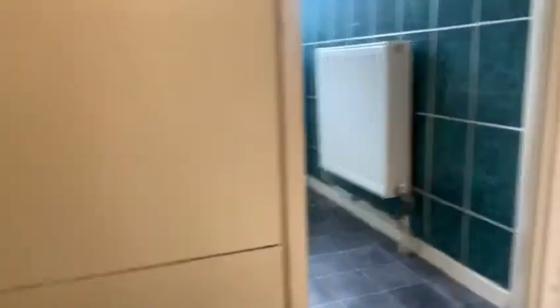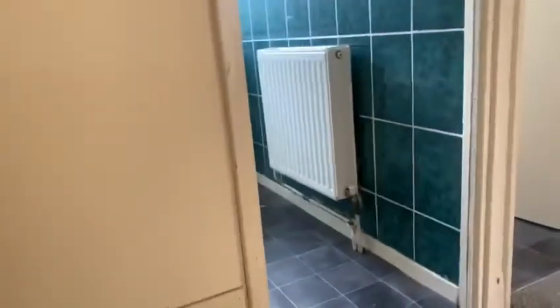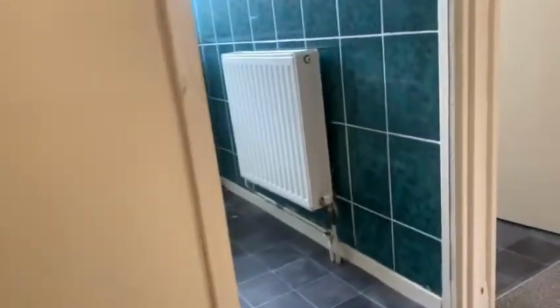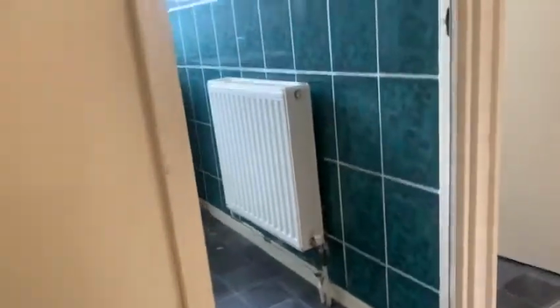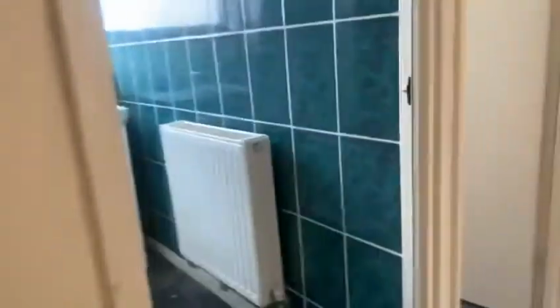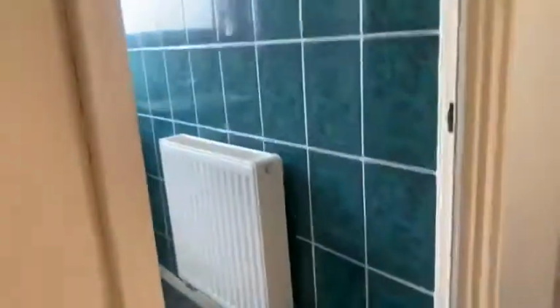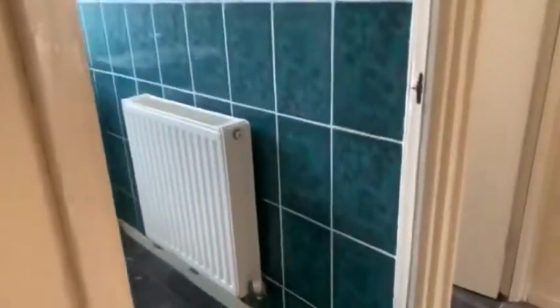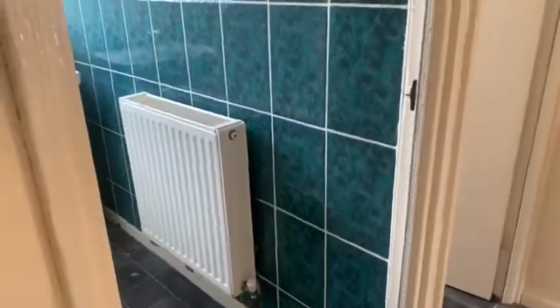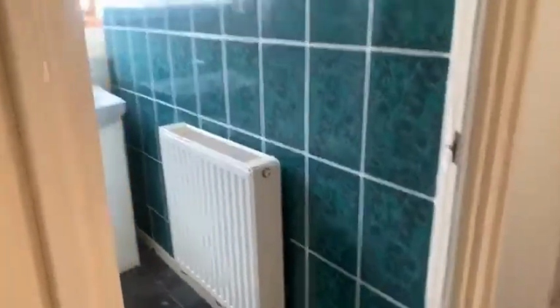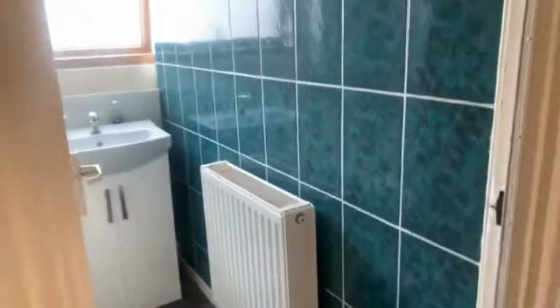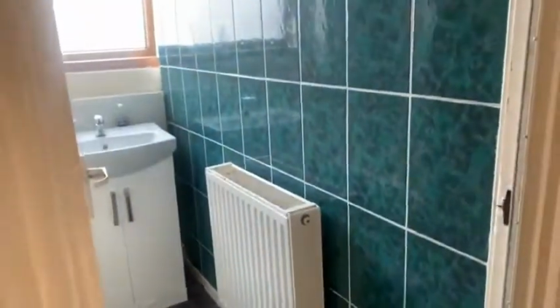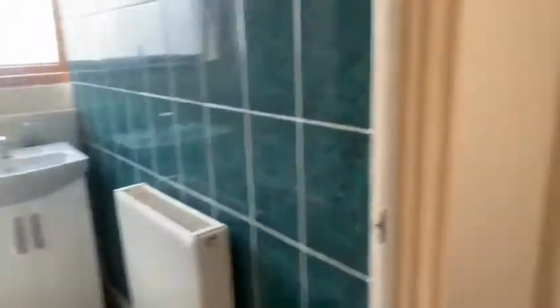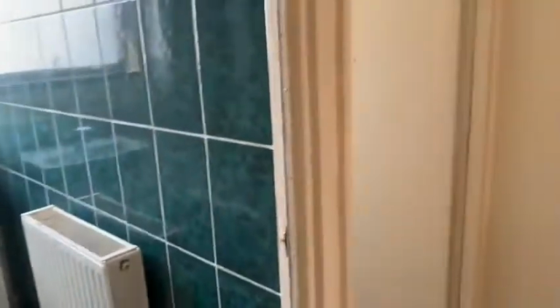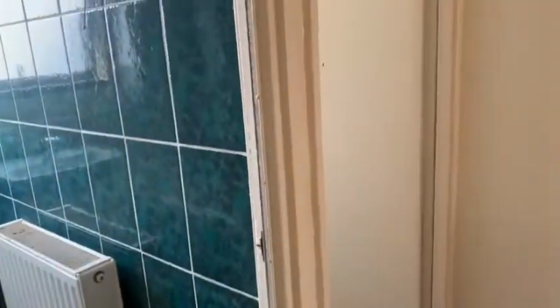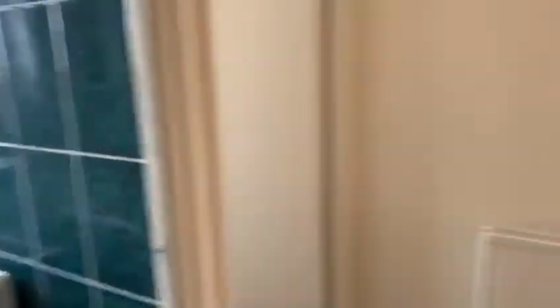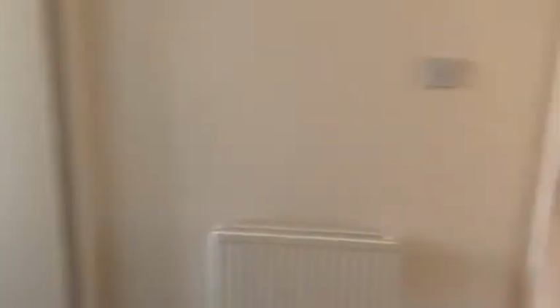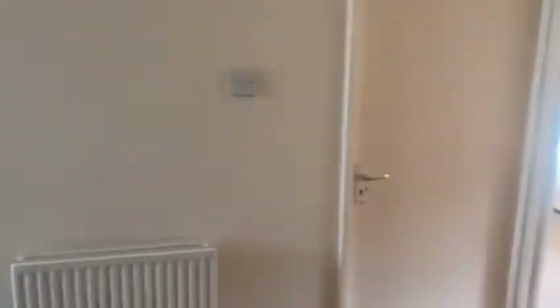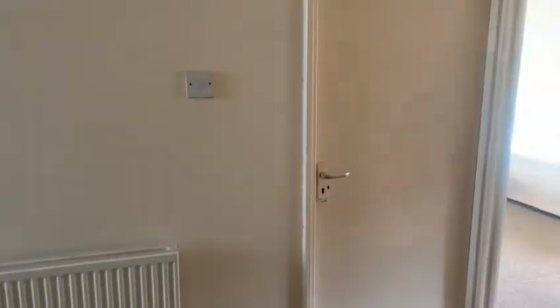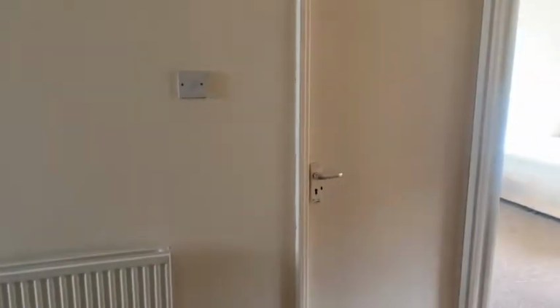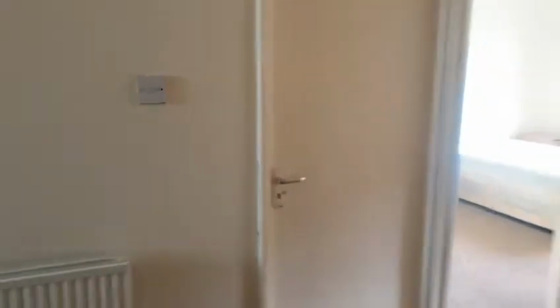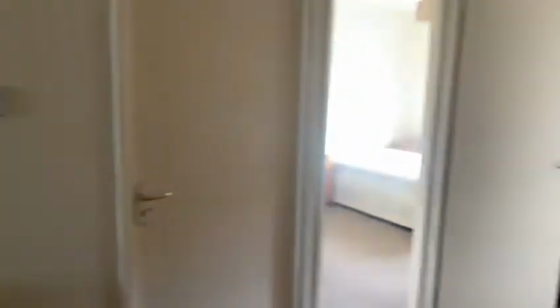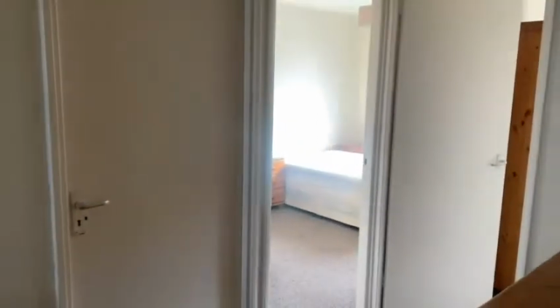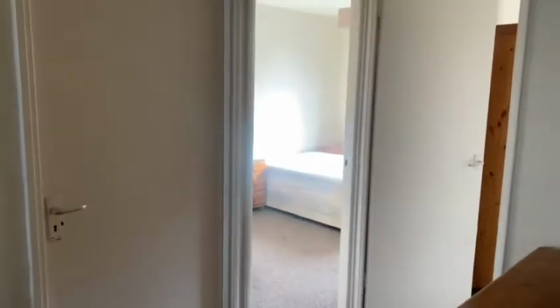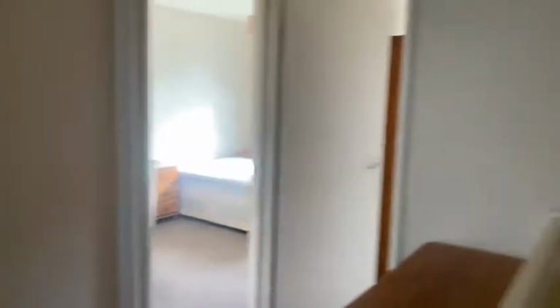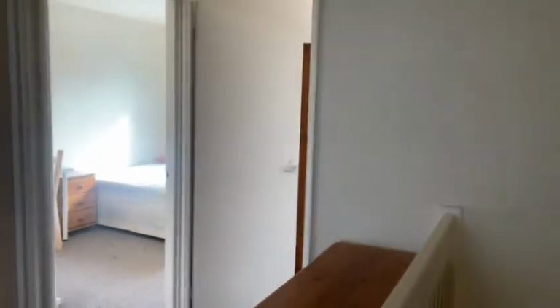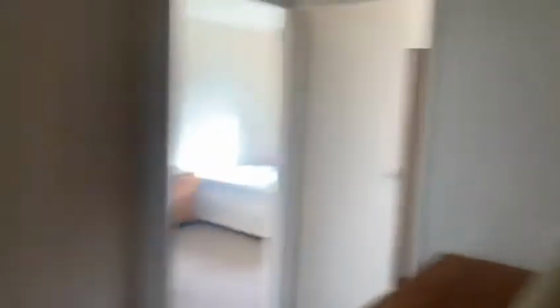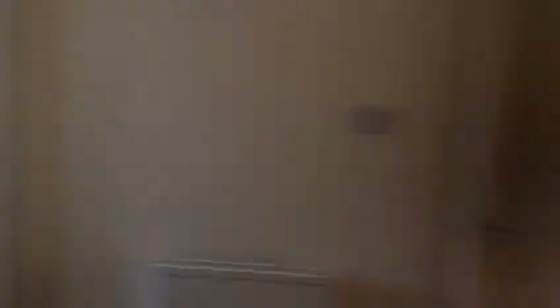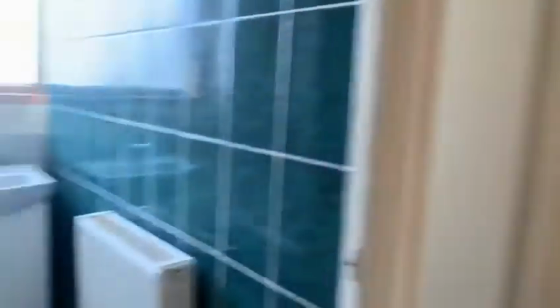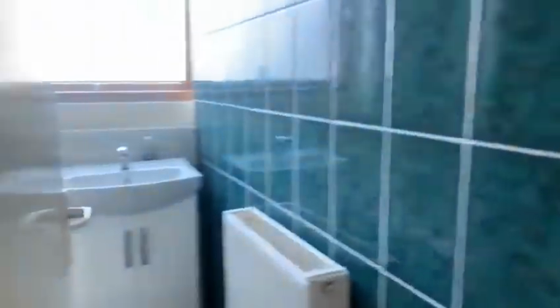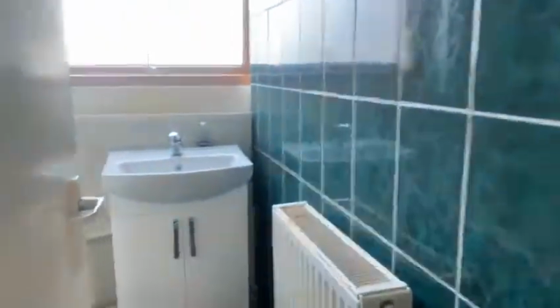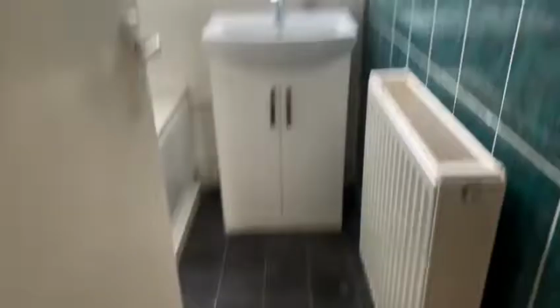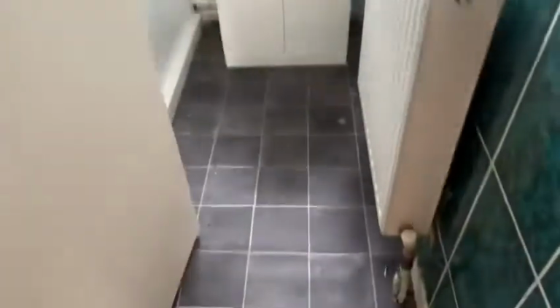As you come up, the layout is: the bathroom, WC, bedroom number one, bedroom number two, and bedroom number three. I'll start off with the bathroom.